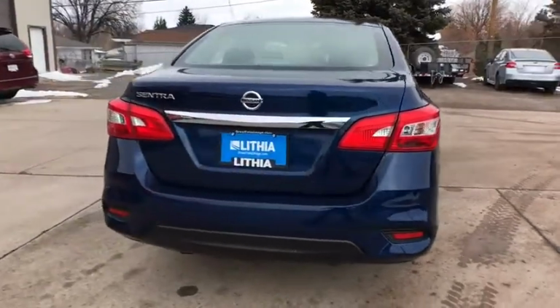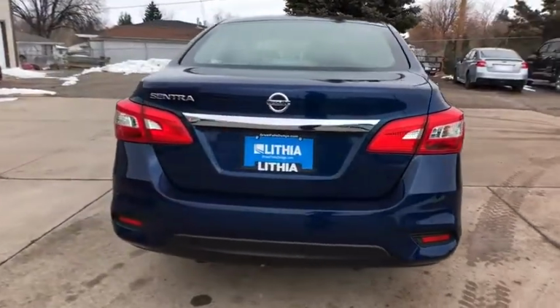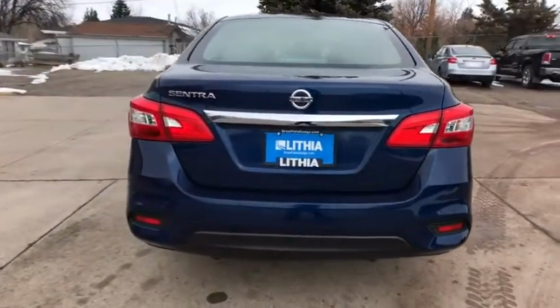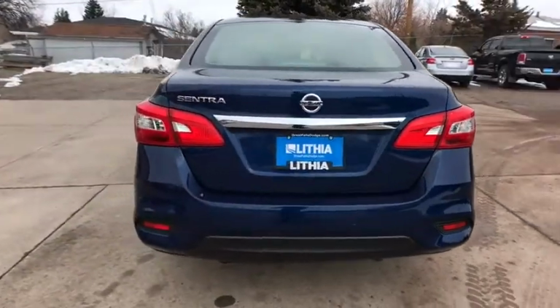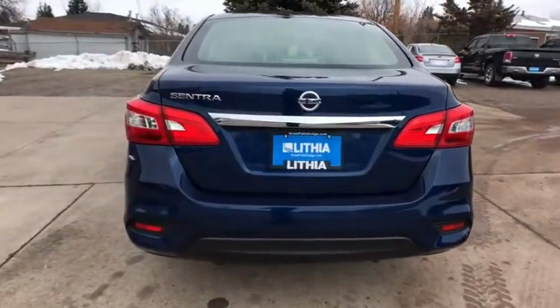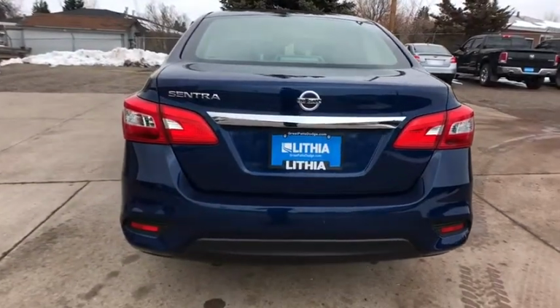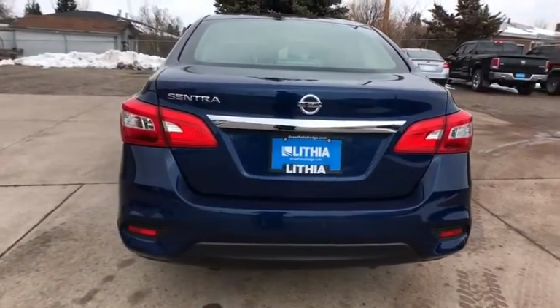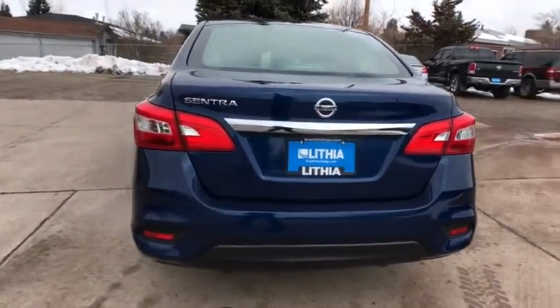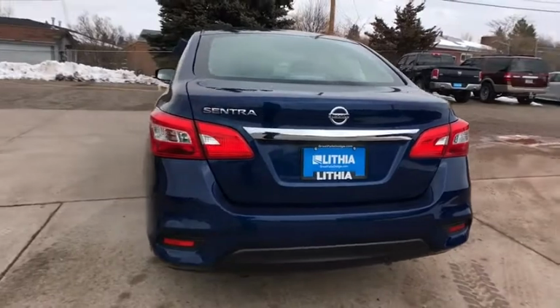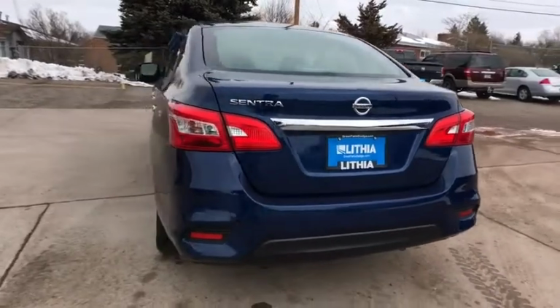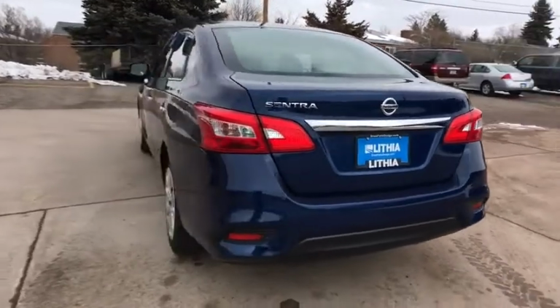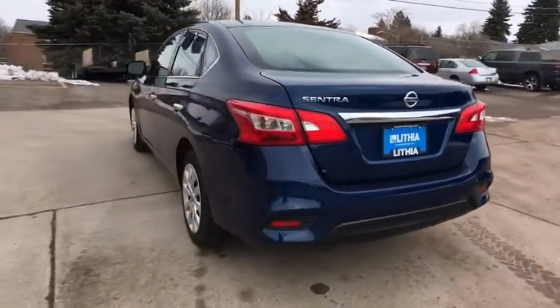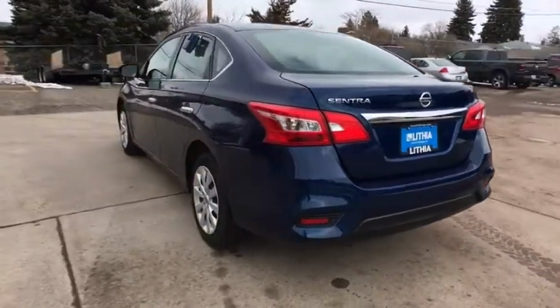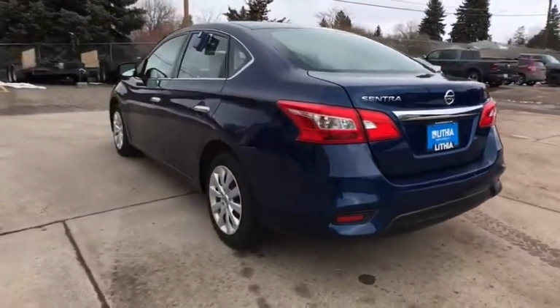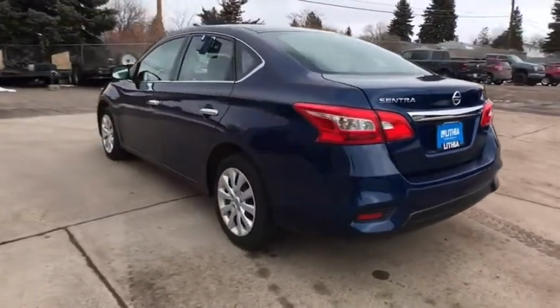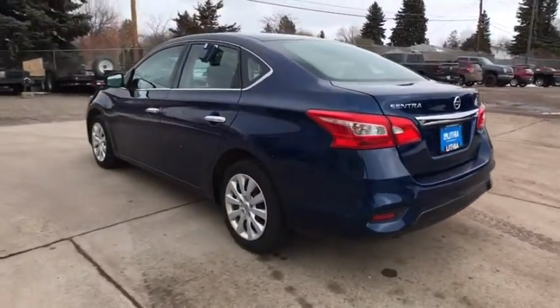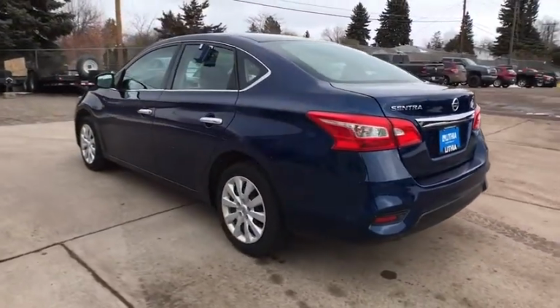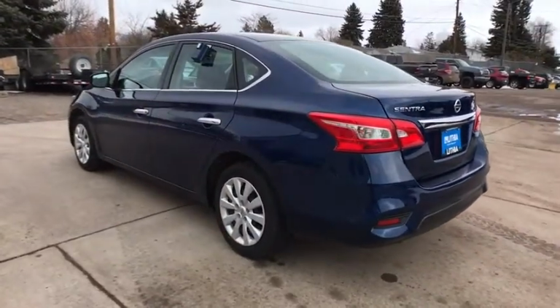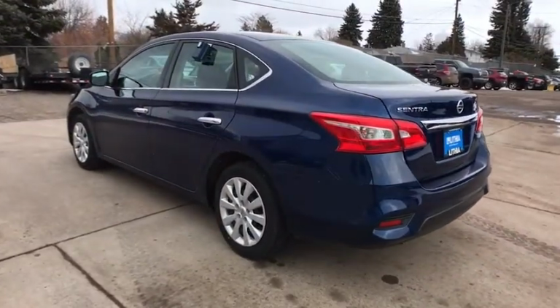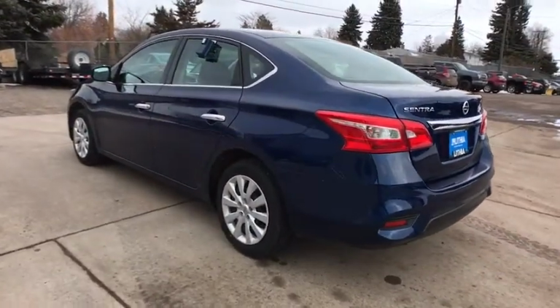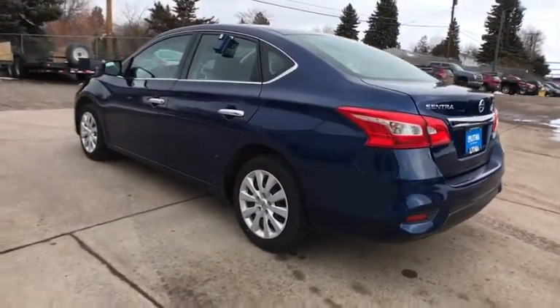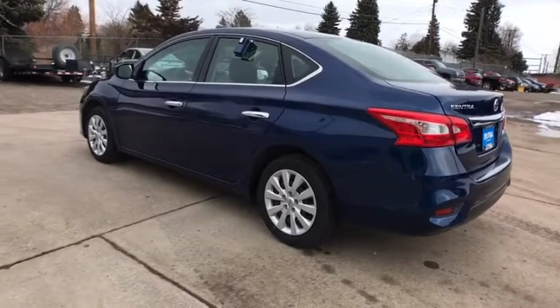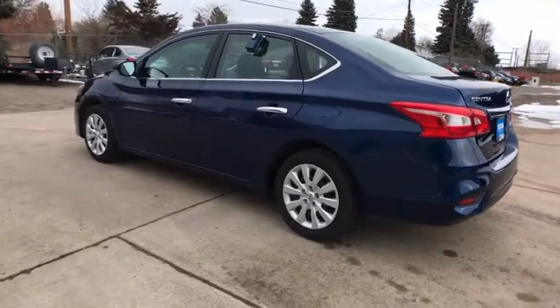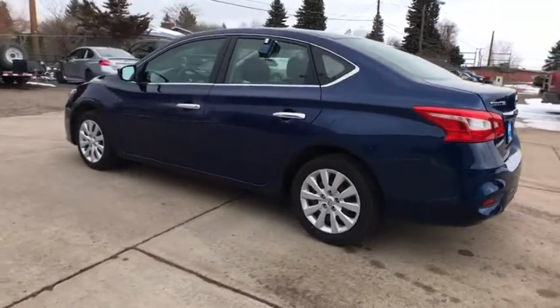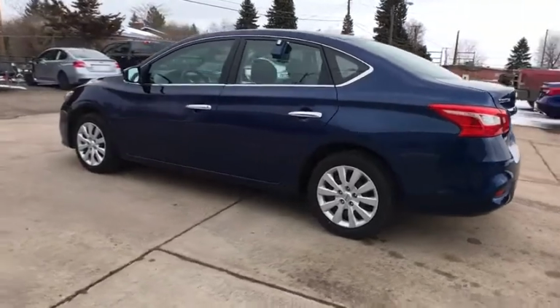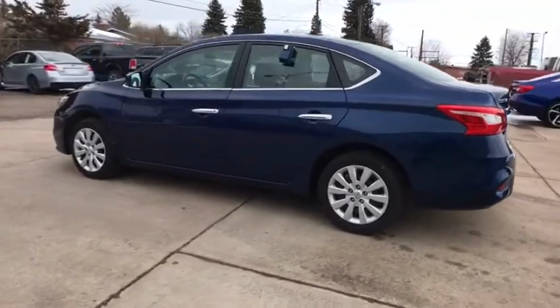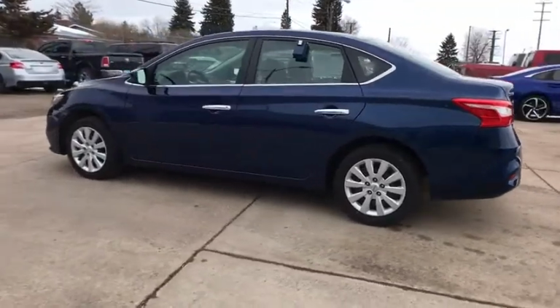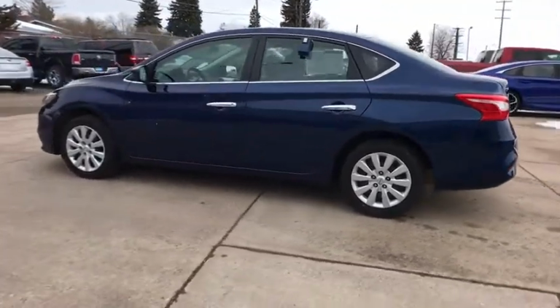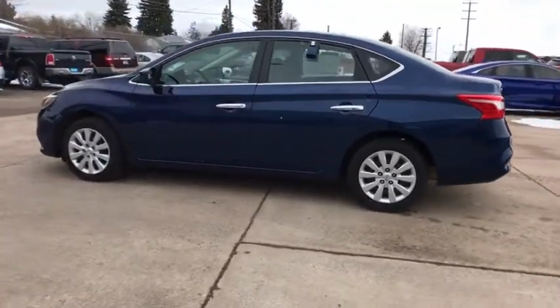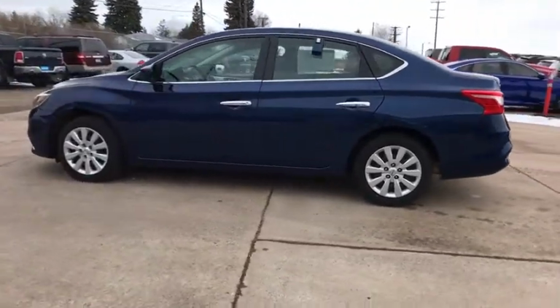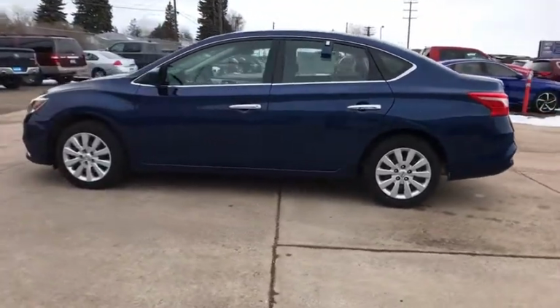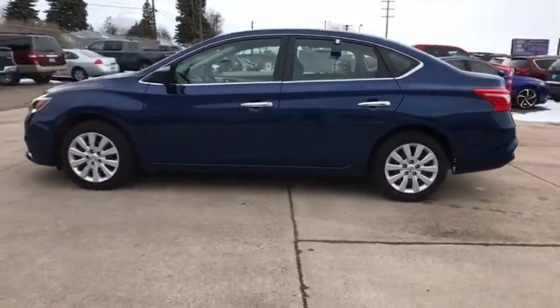Here are some of this vehicle's great options: backup camera, keyless entry, Bluetooth, adjustable steering wheel, power steering, cruise control, ABS four-wheel, AM-FM stereo radio, auto-off headlights.